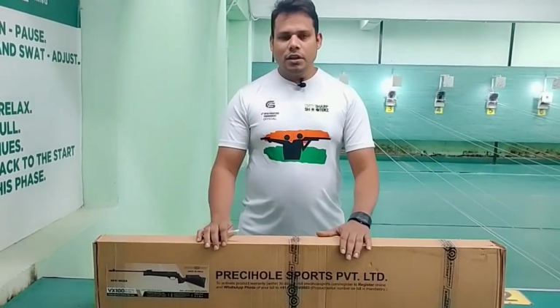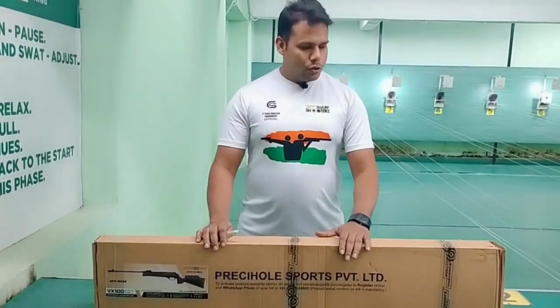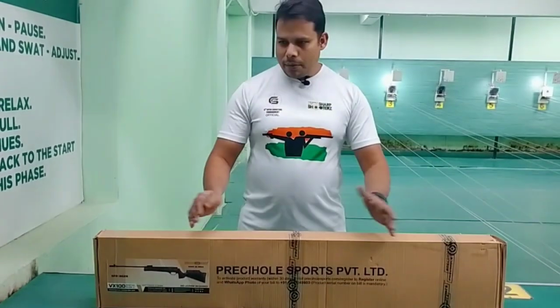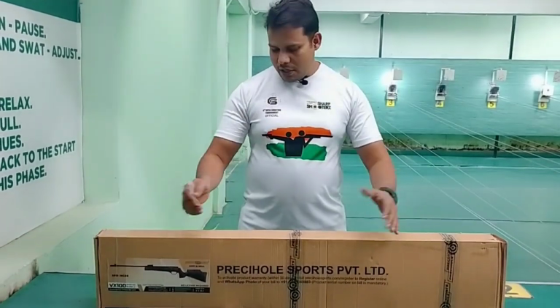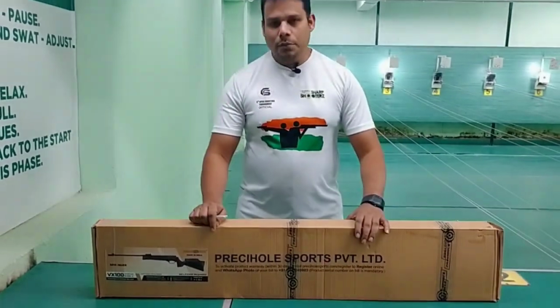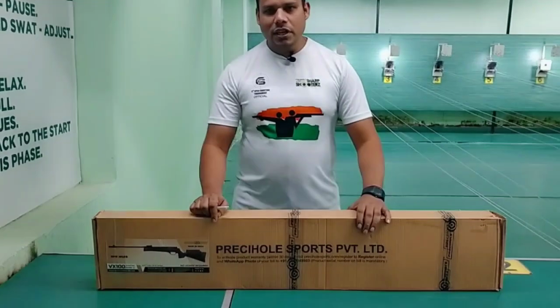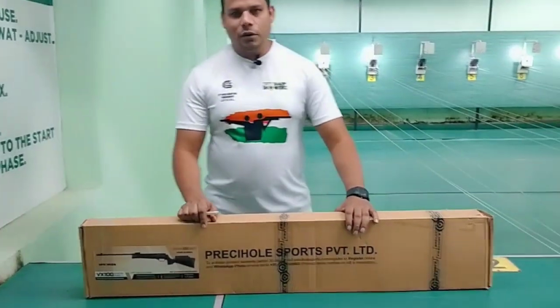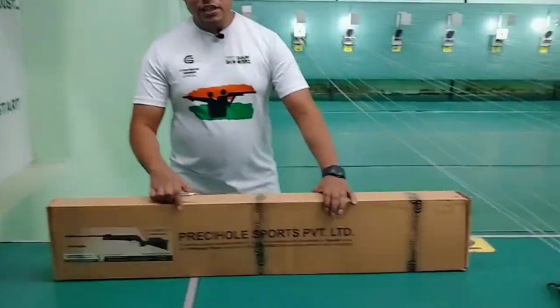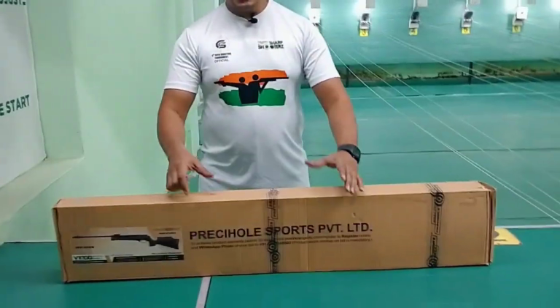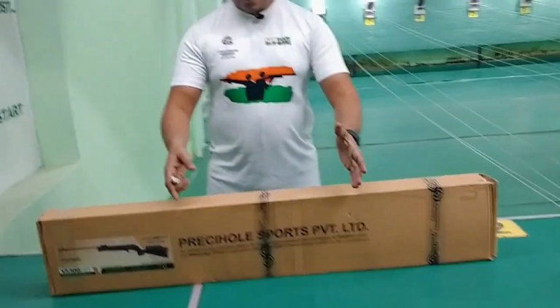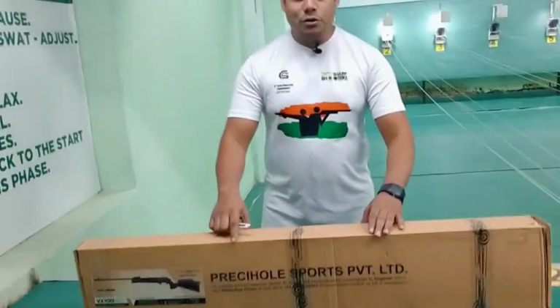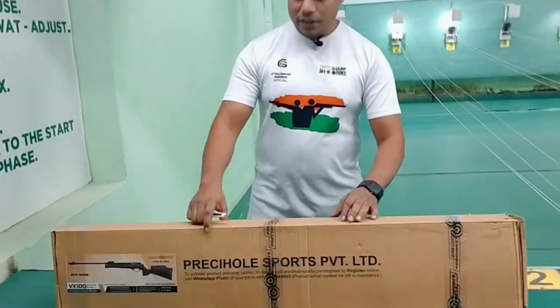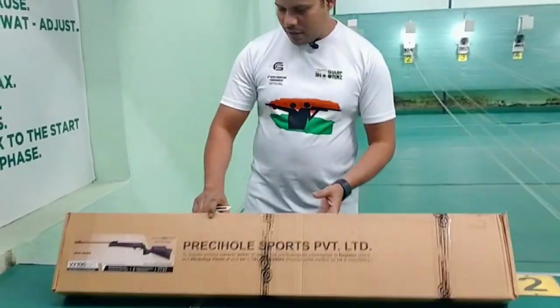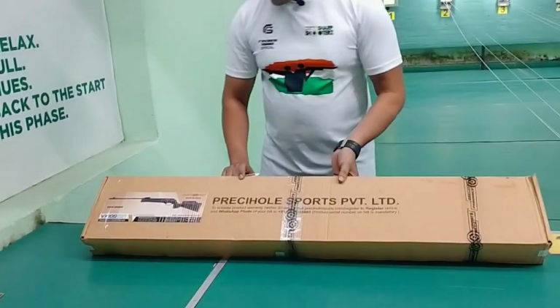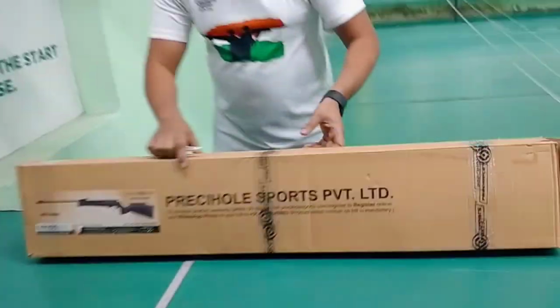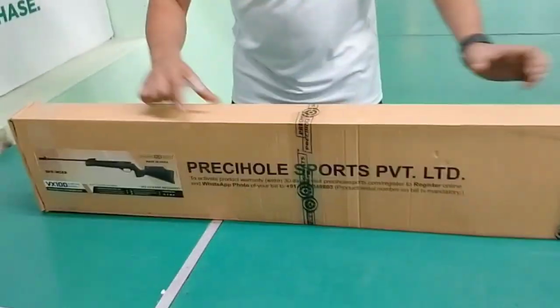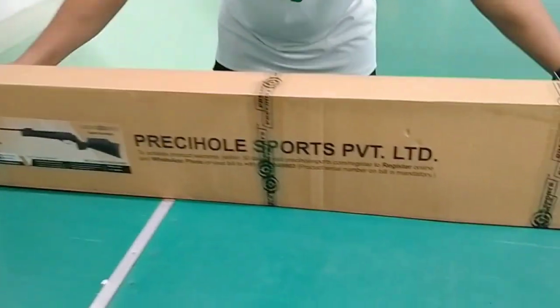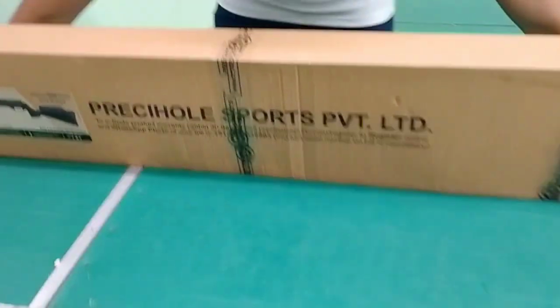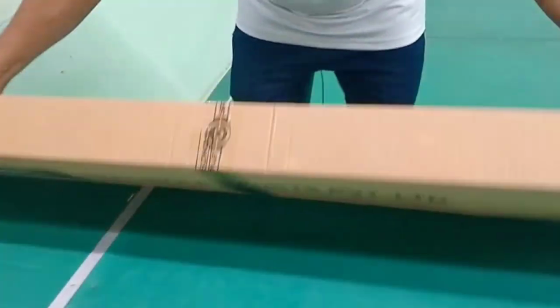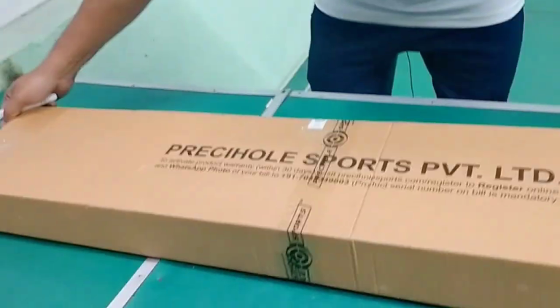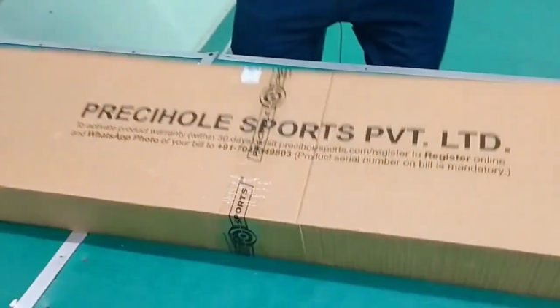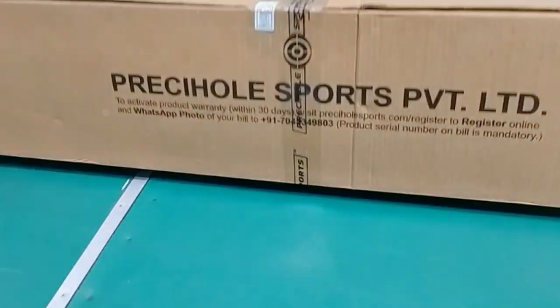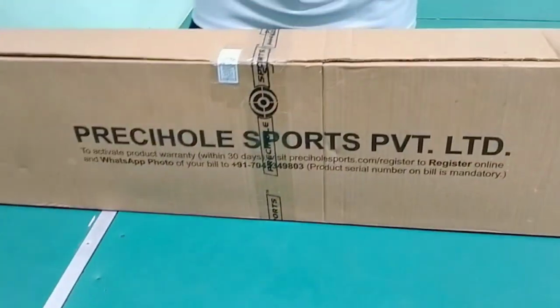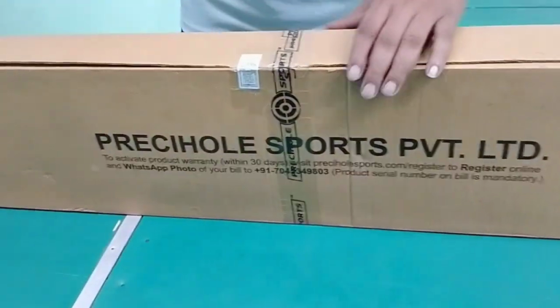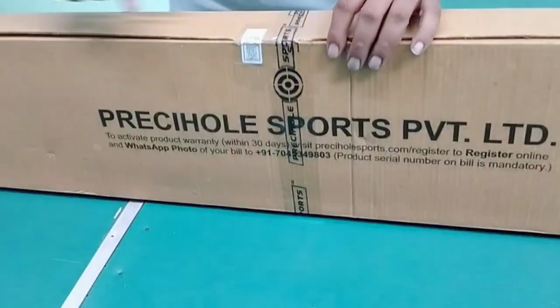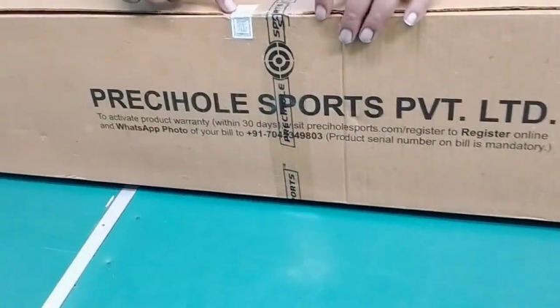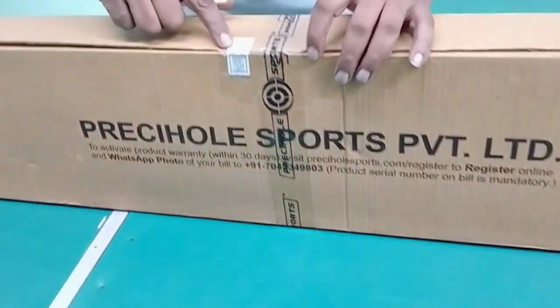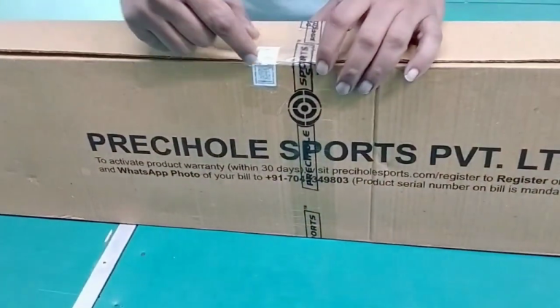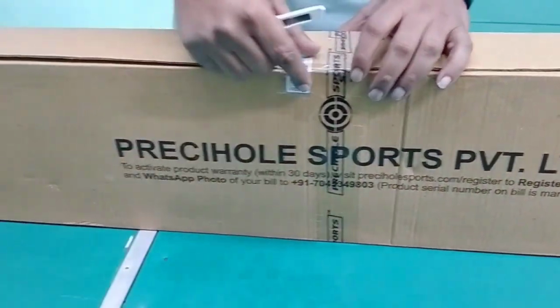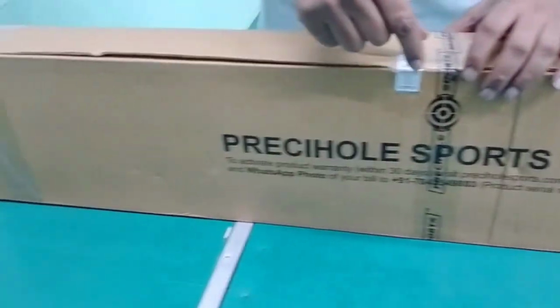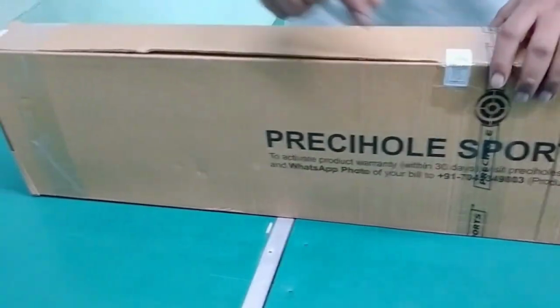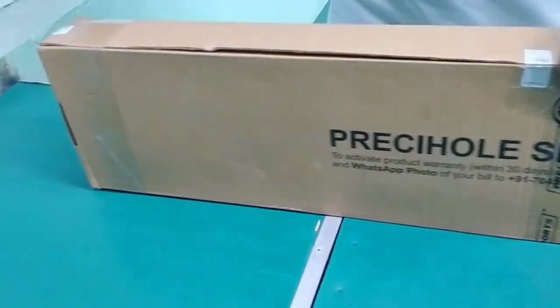So now we will unbox it and see what you get with it. As you can see, the company has sealed the box.